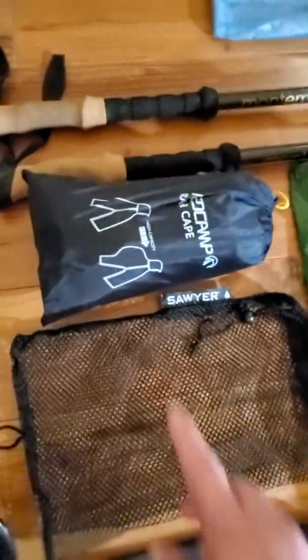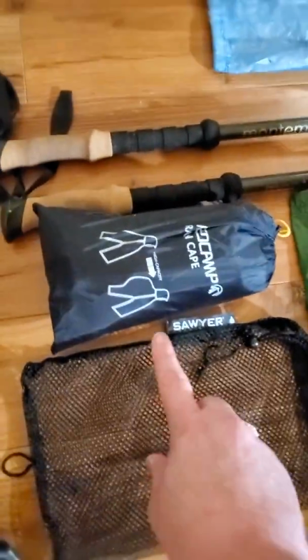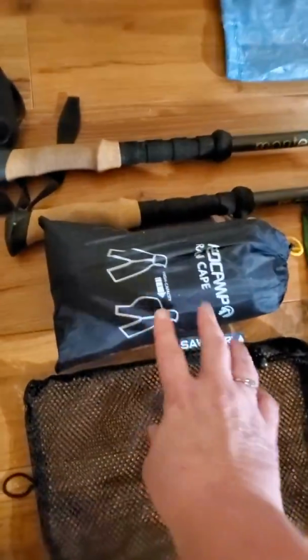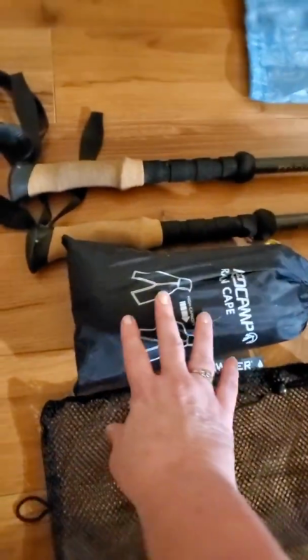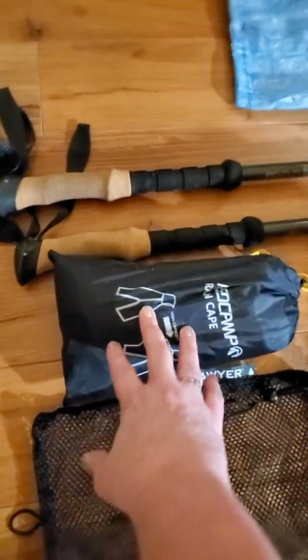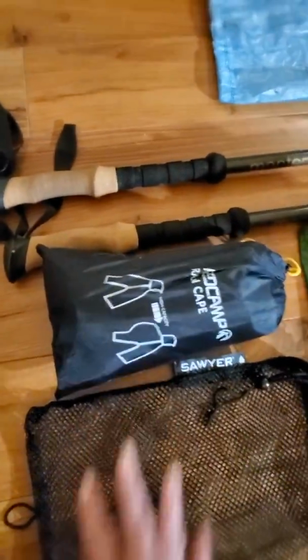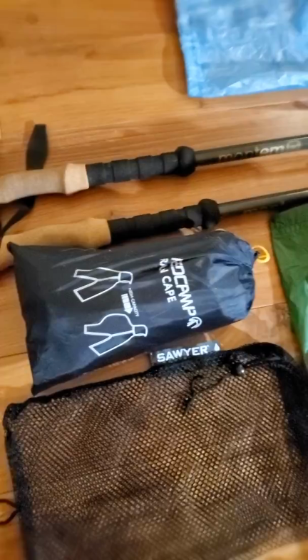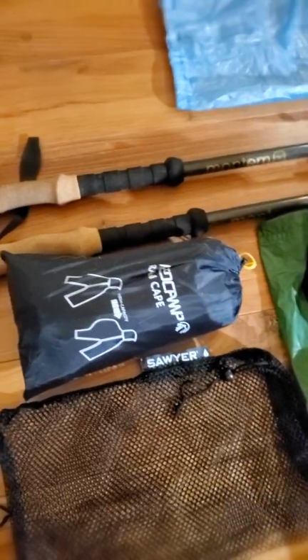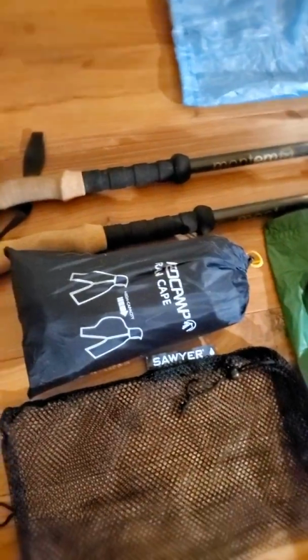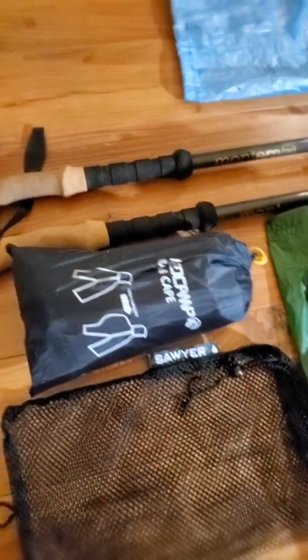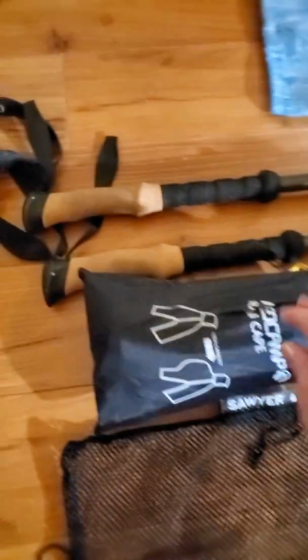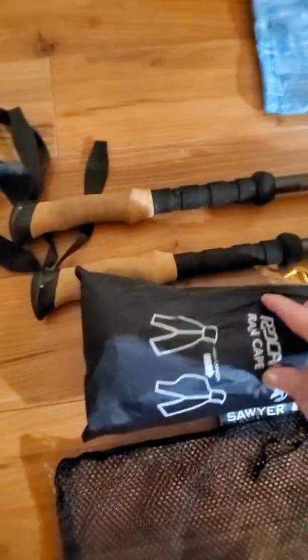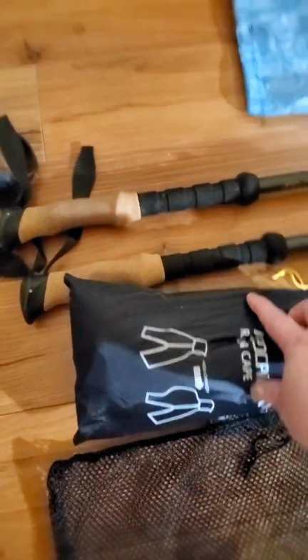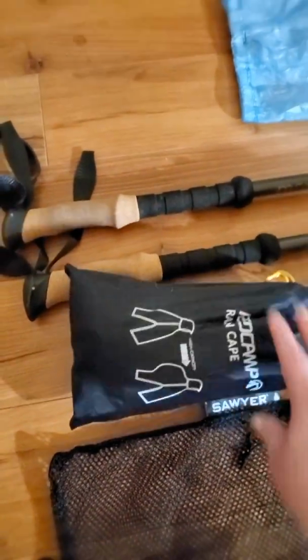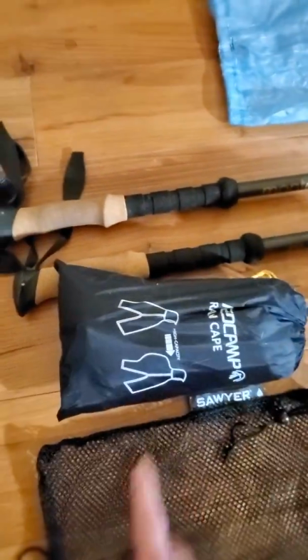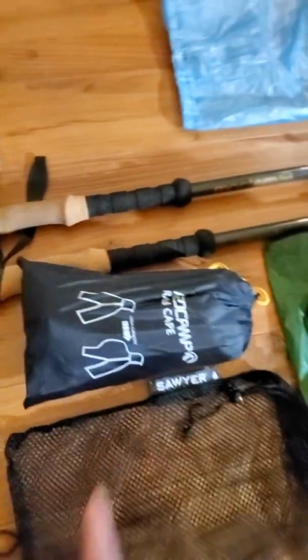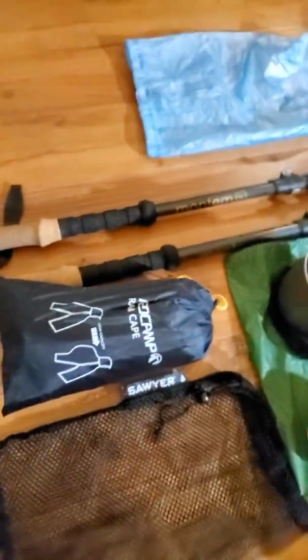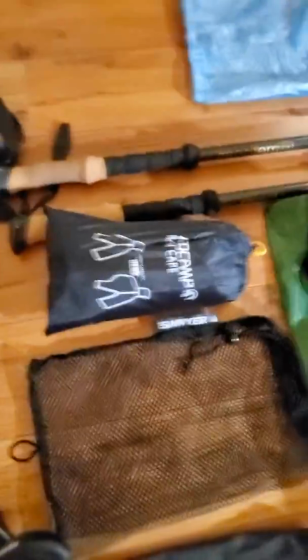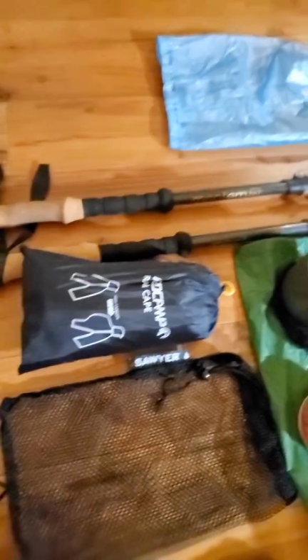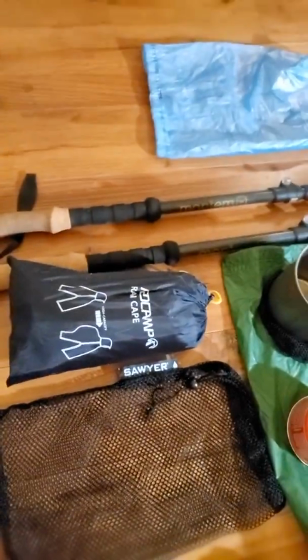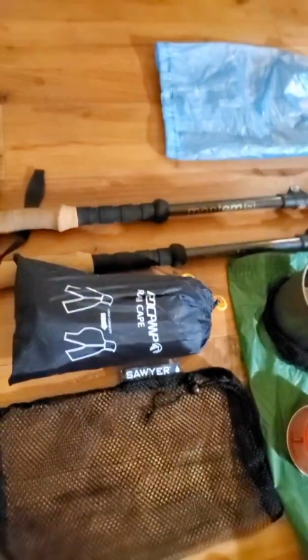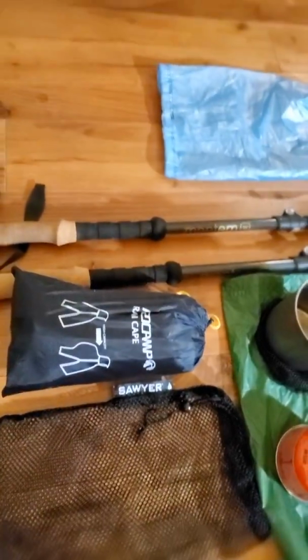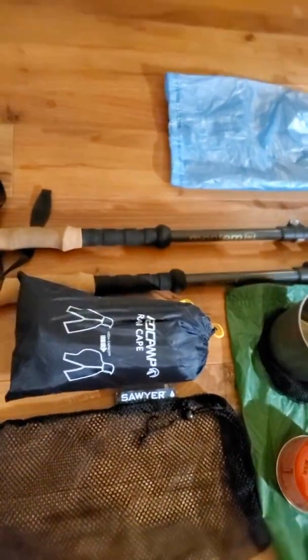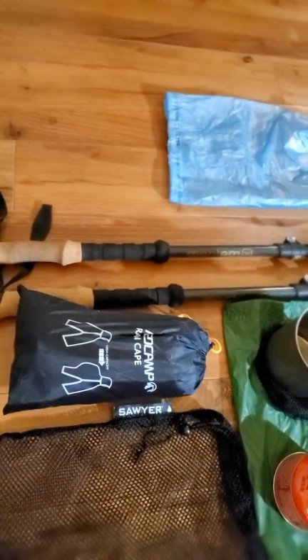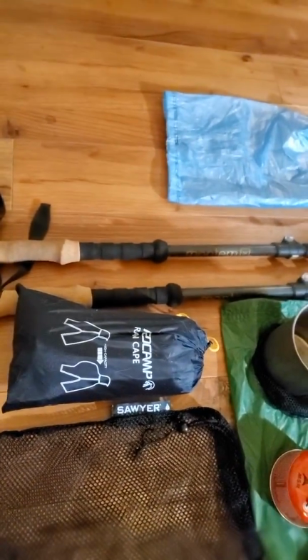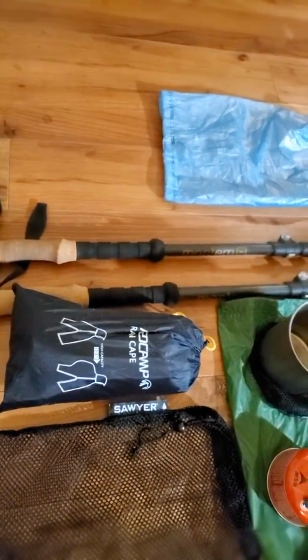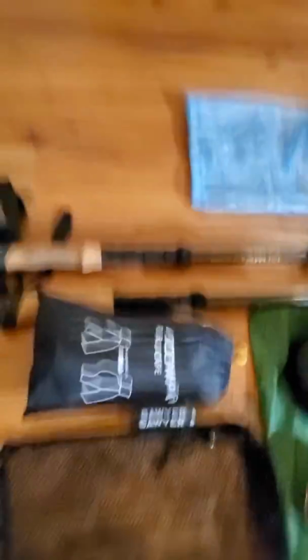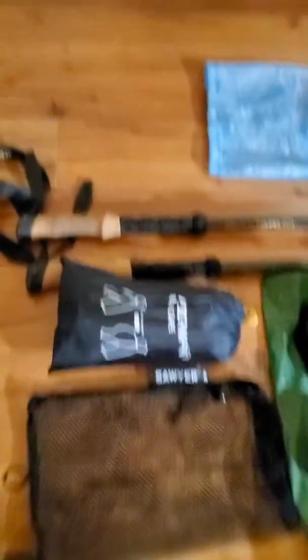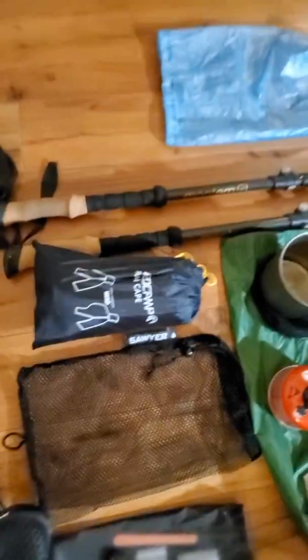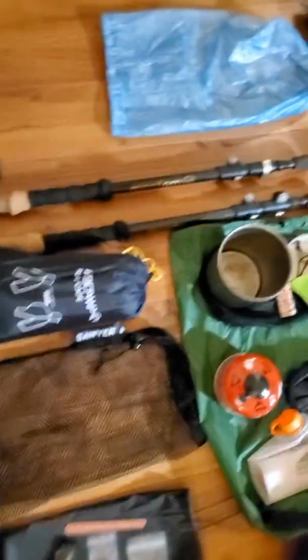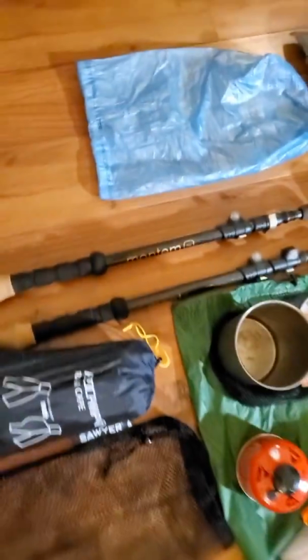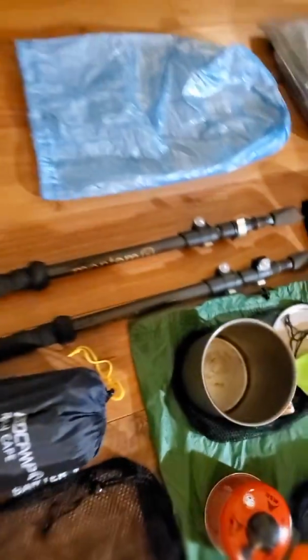This is the poncho that I just bought. It is called Red Camp. You can put your pack underneath it and it can be a tarp and all this other stuff, but I'll probably just use it as a poncho because I don't want to get wet.